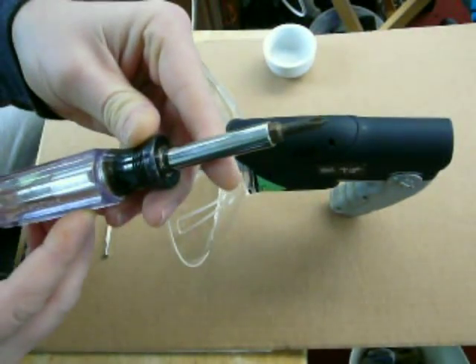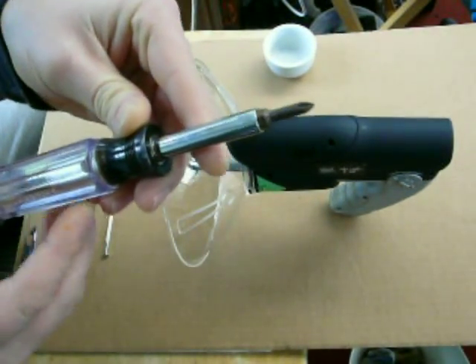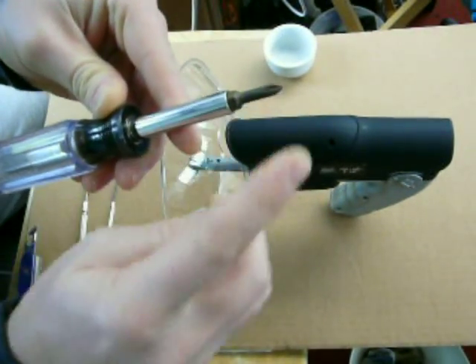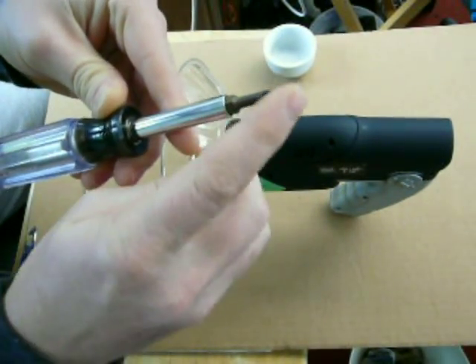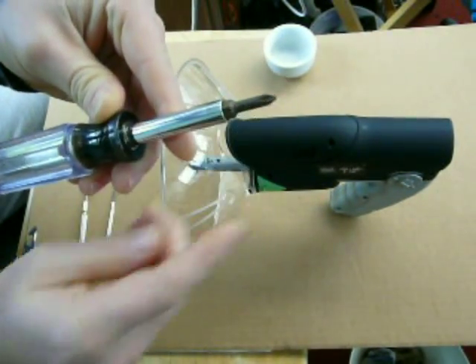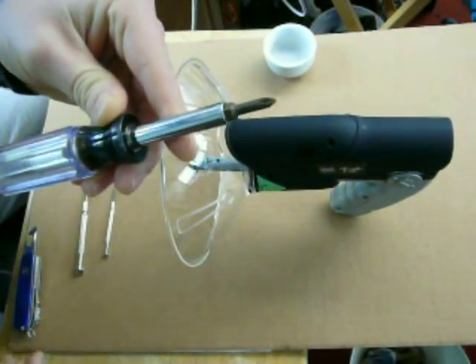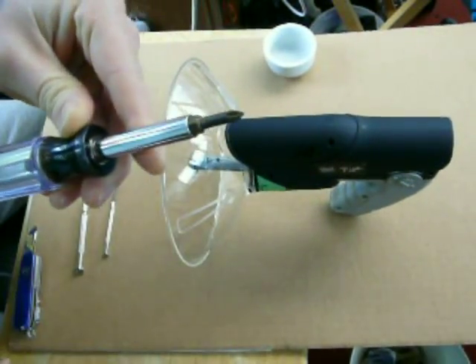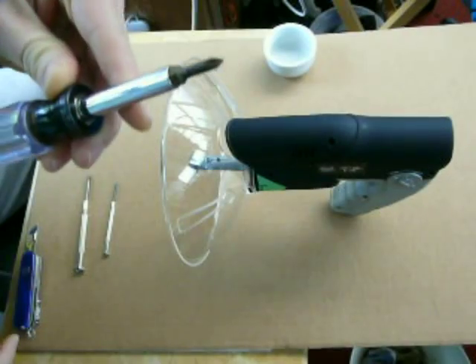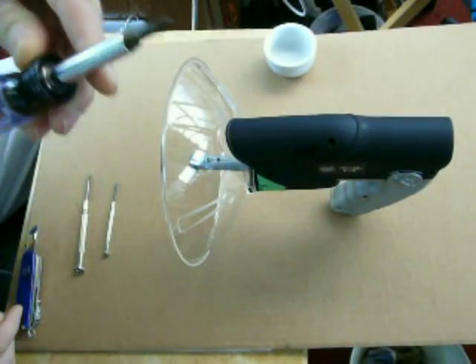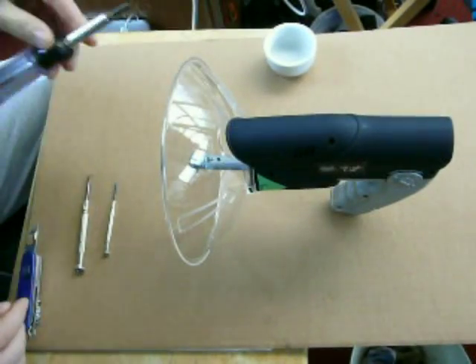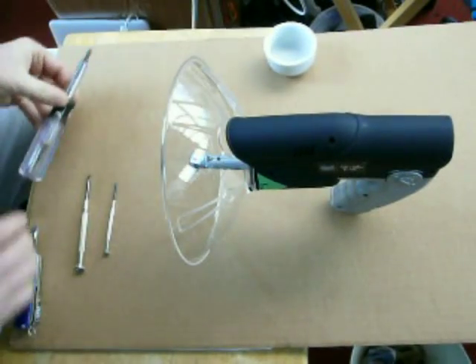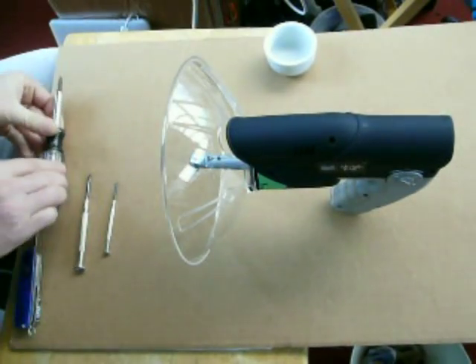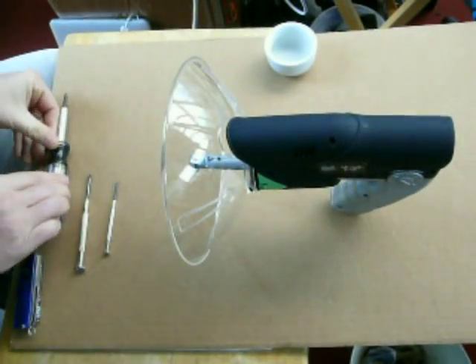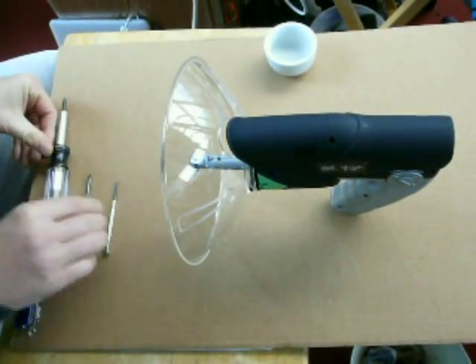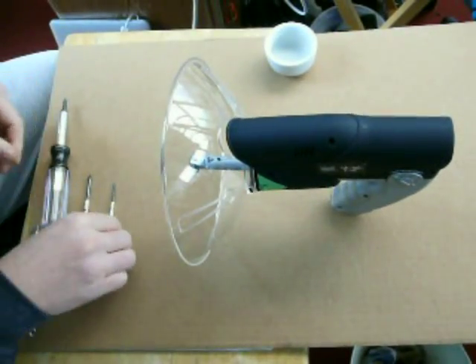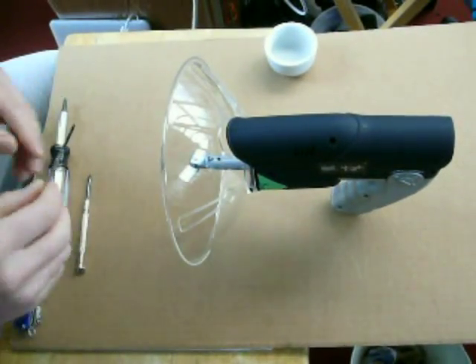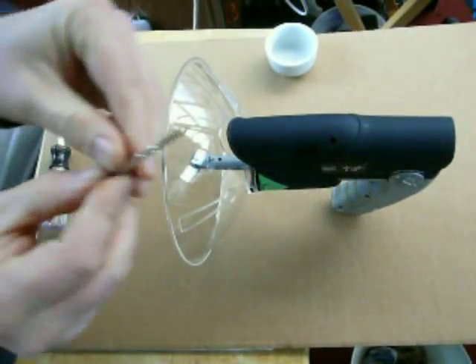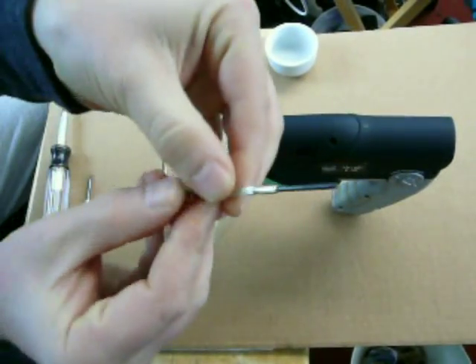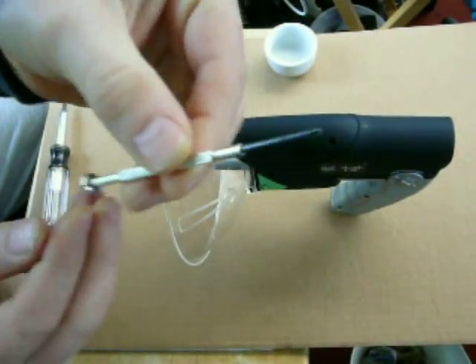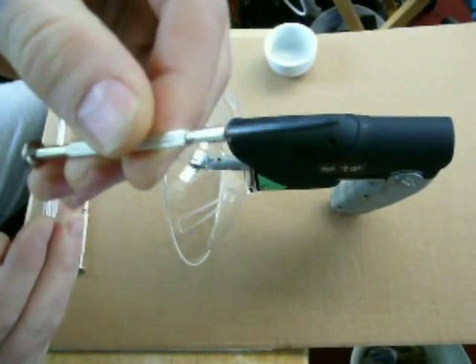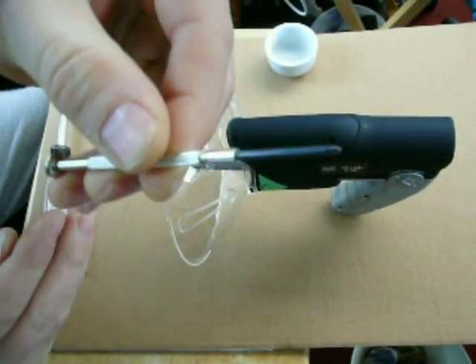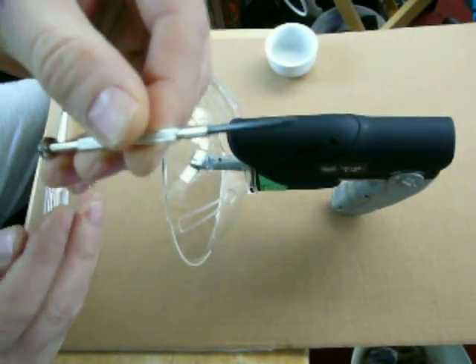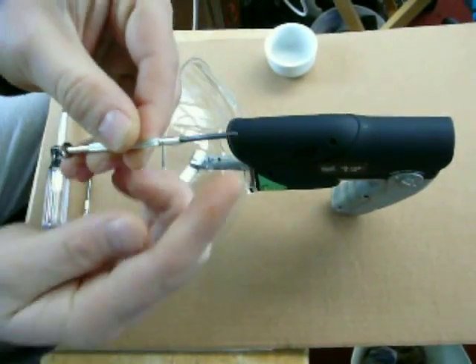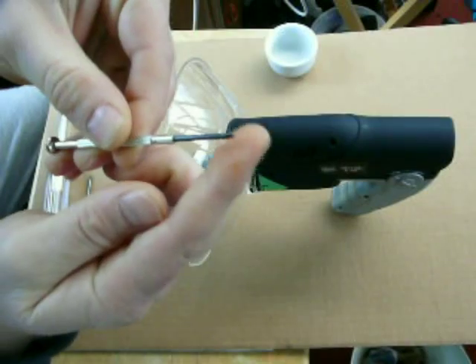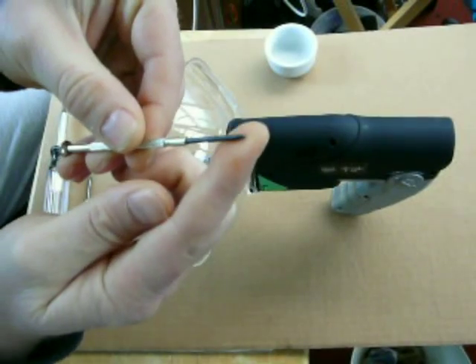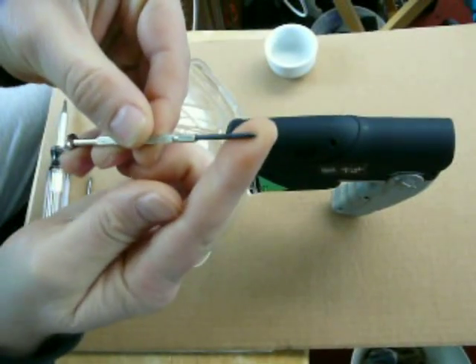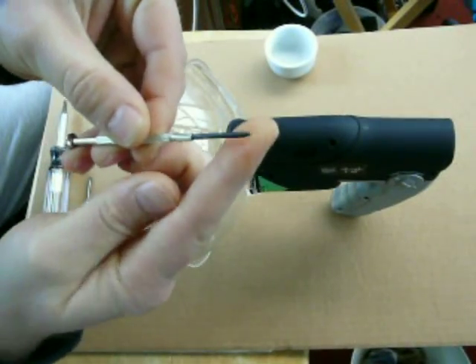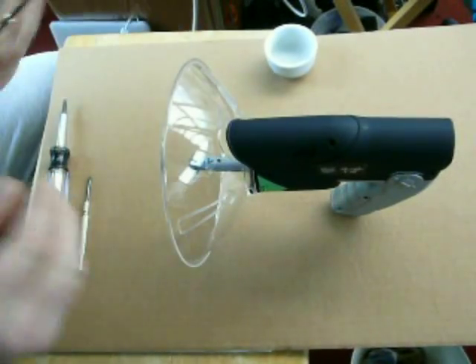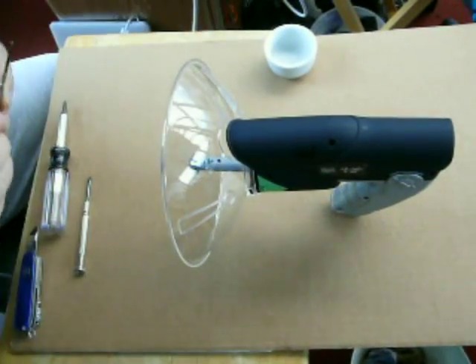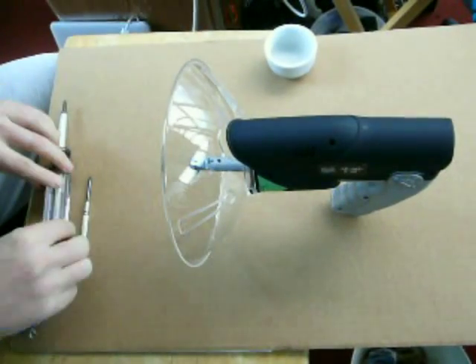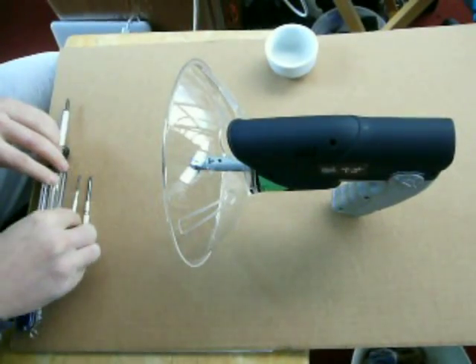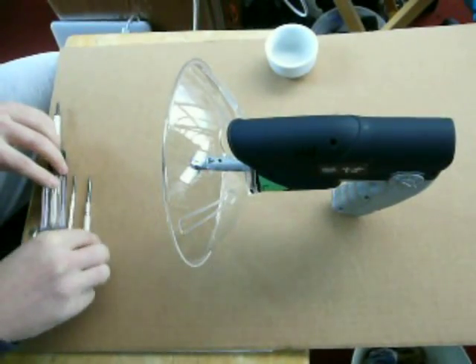This first screwdriver is too big. The second one is too small — the point is too small. You need good tools for this project. This one is just right.